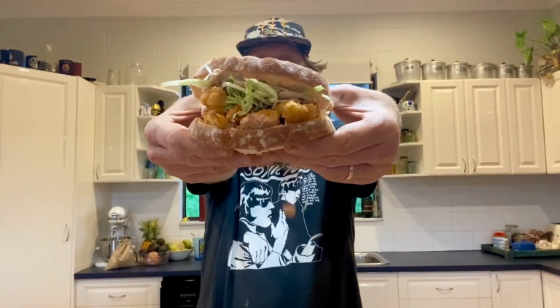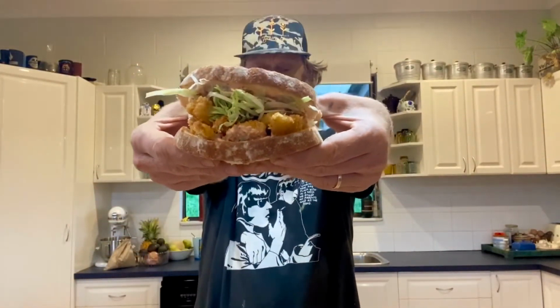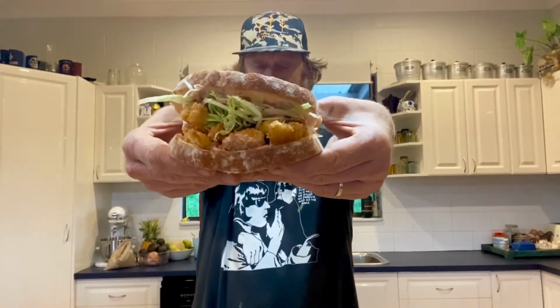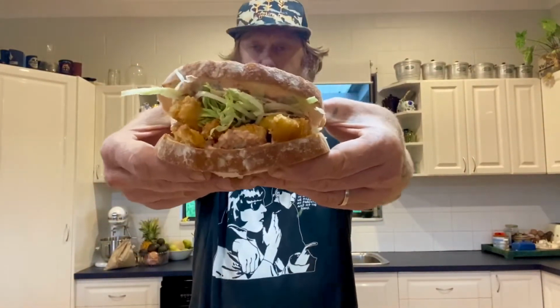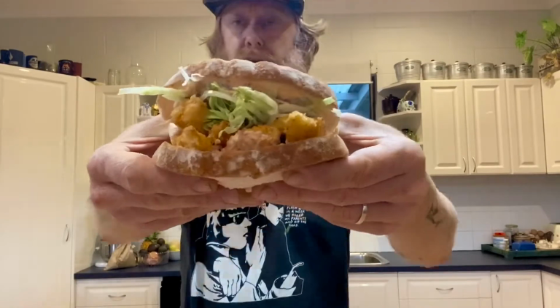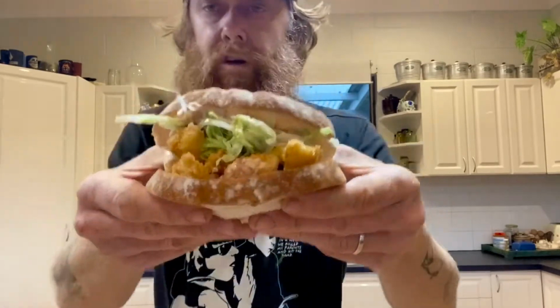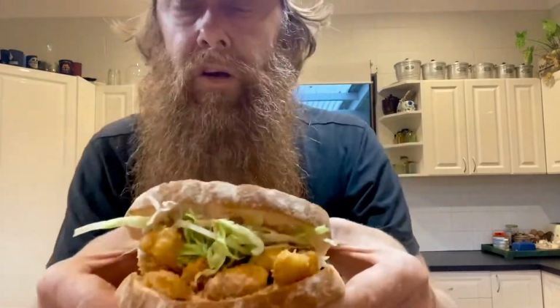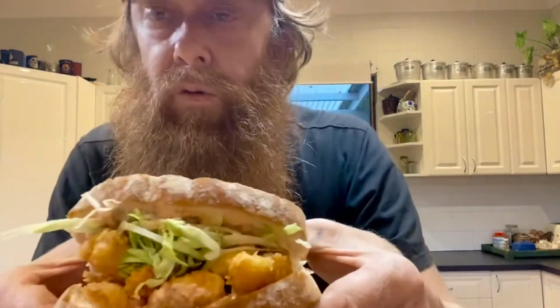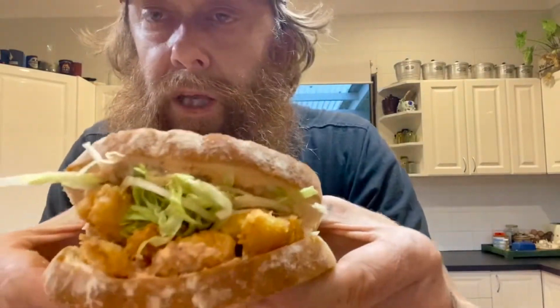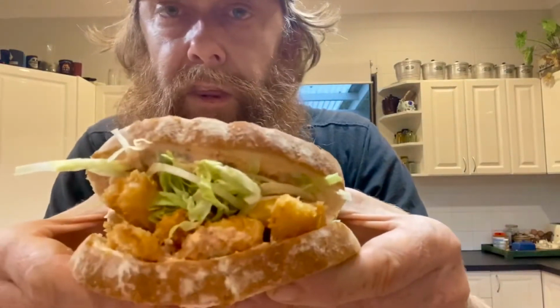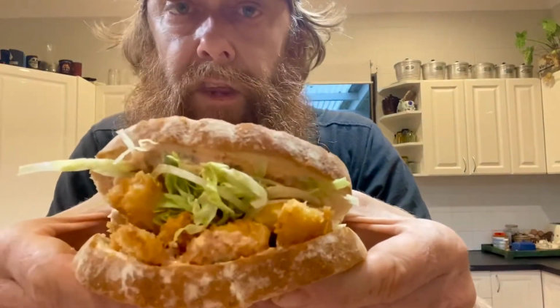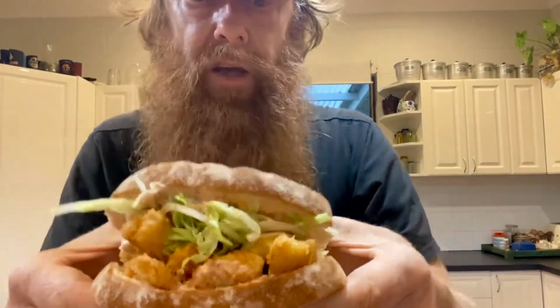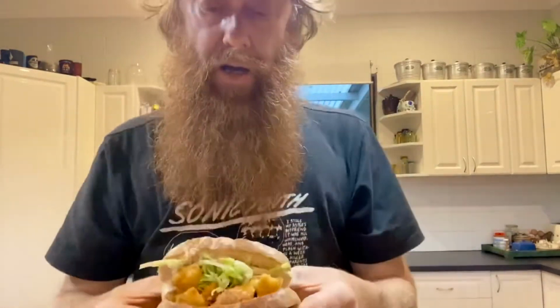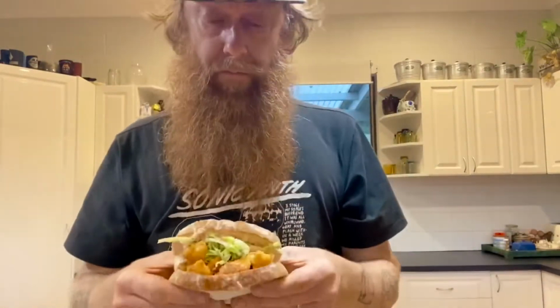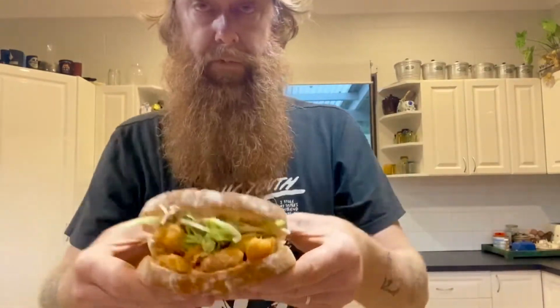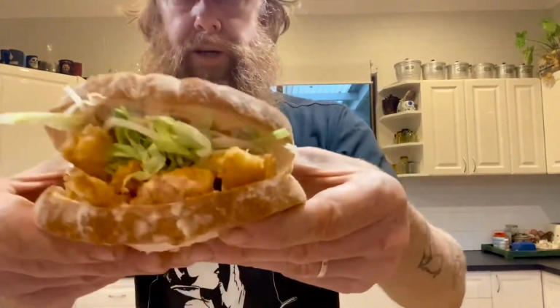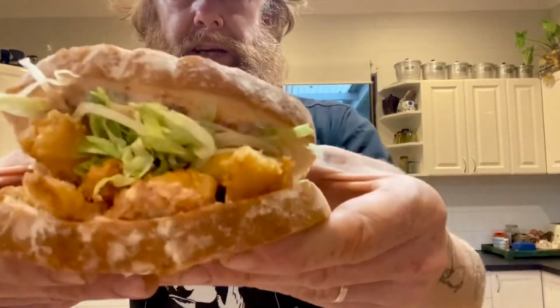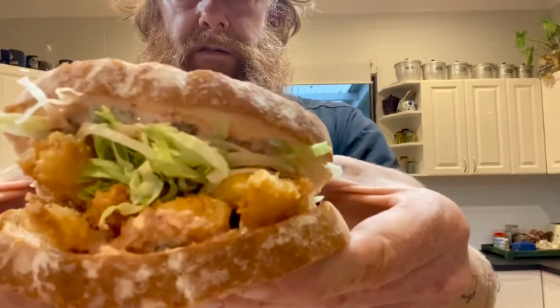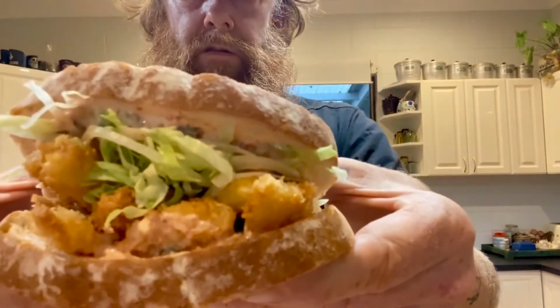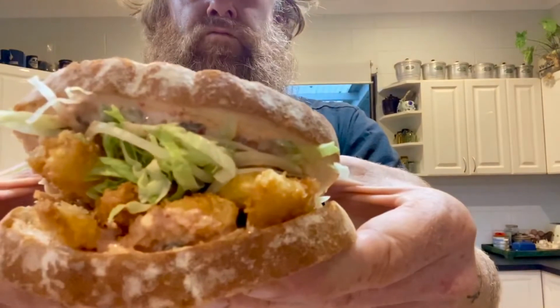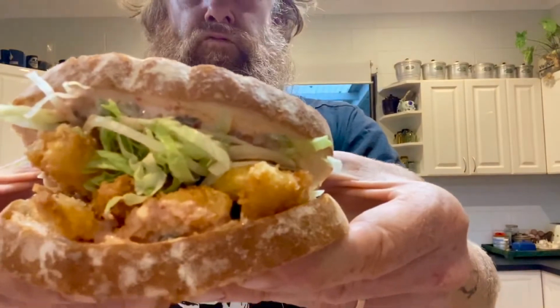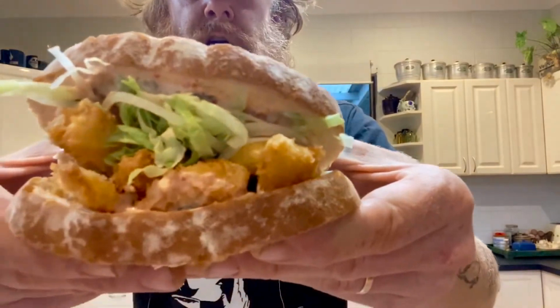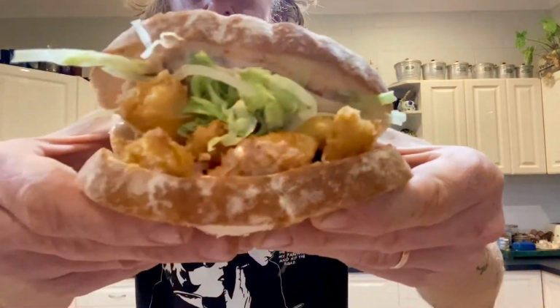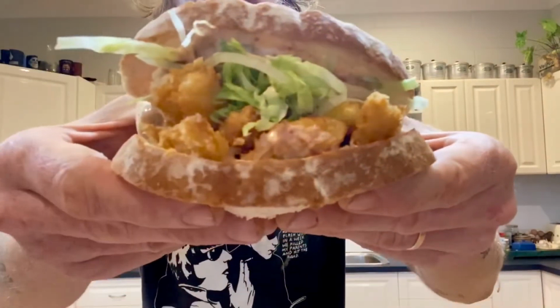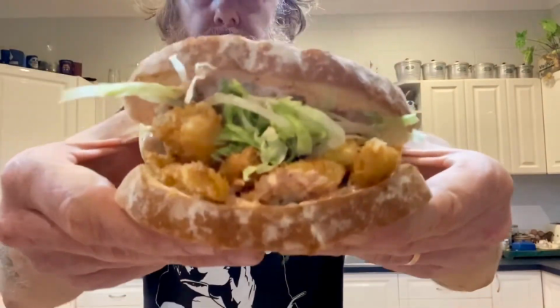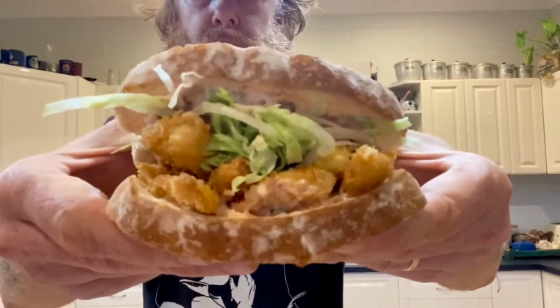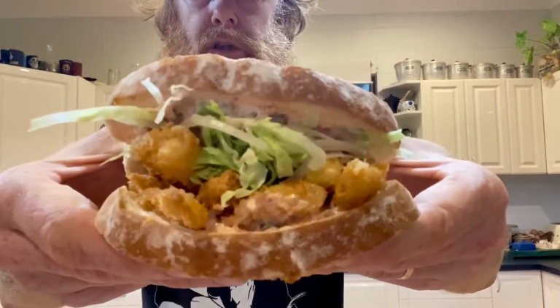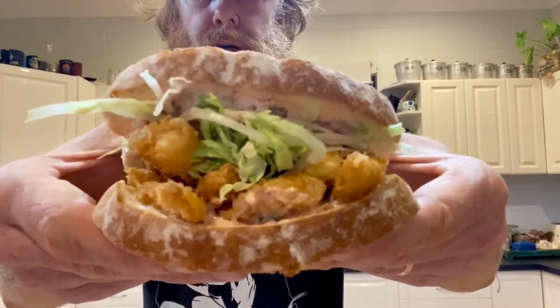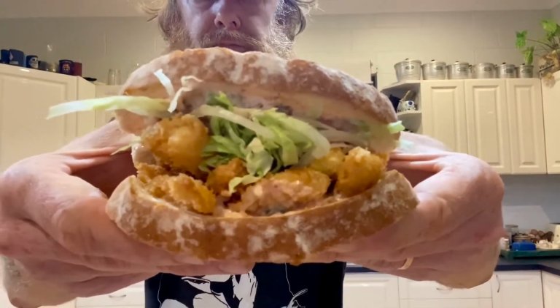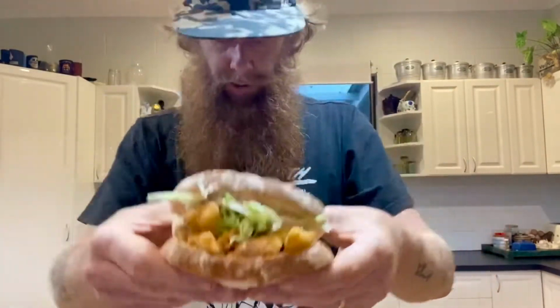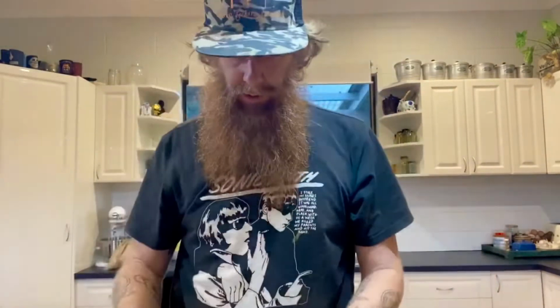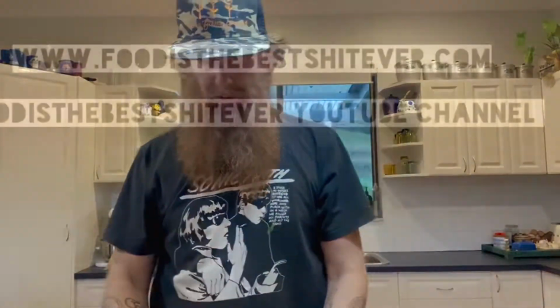Fish finger sandwich — almost. With kimchi mayonnaise. Yum, yum, yum.